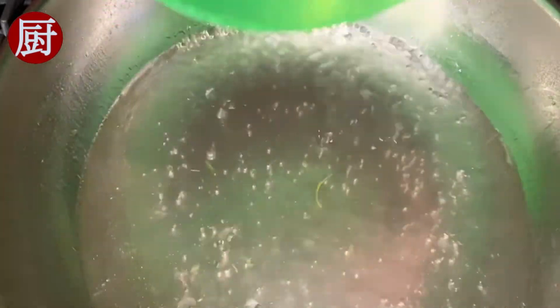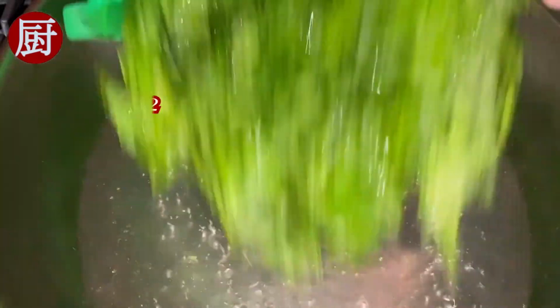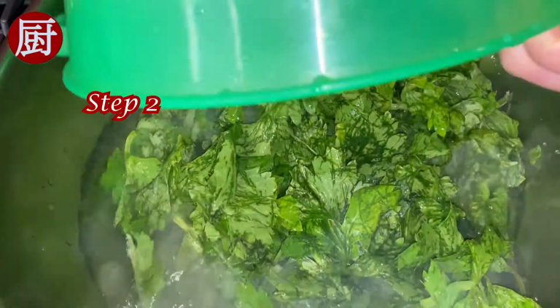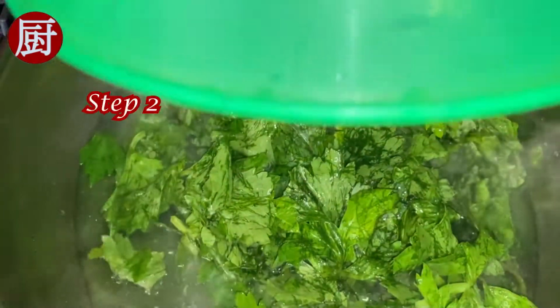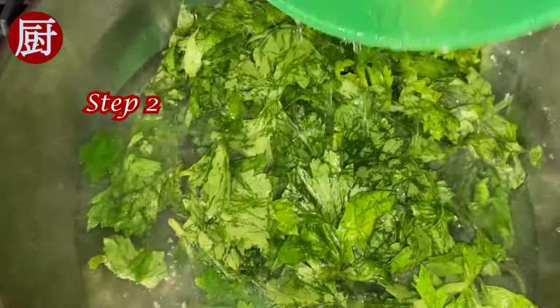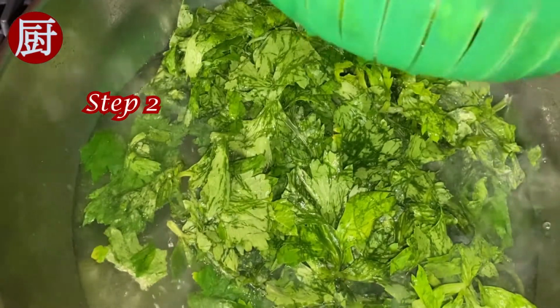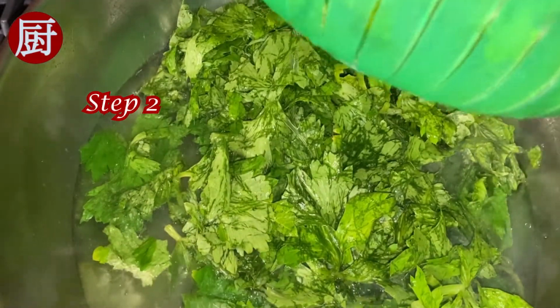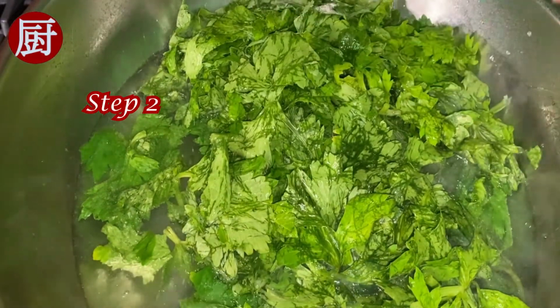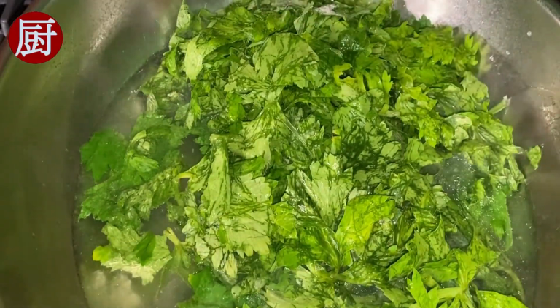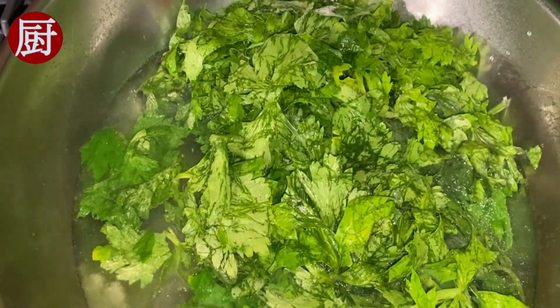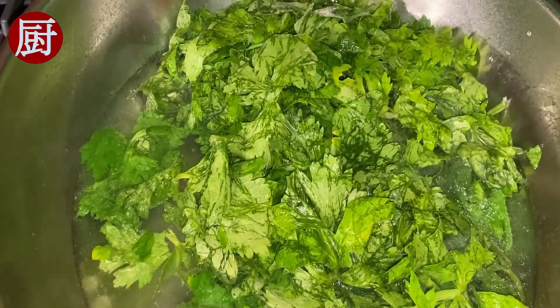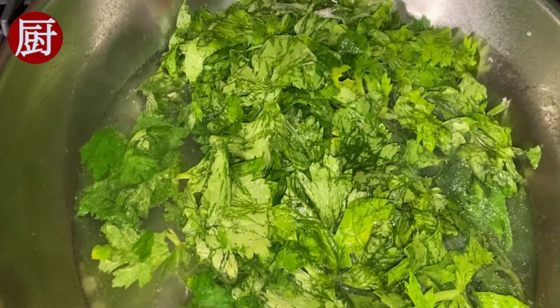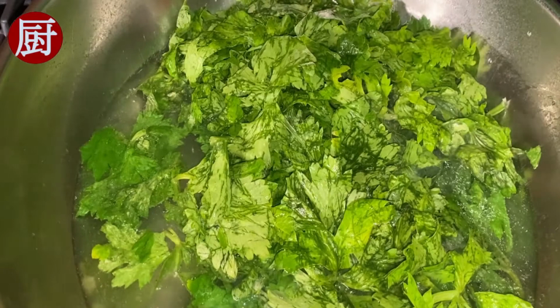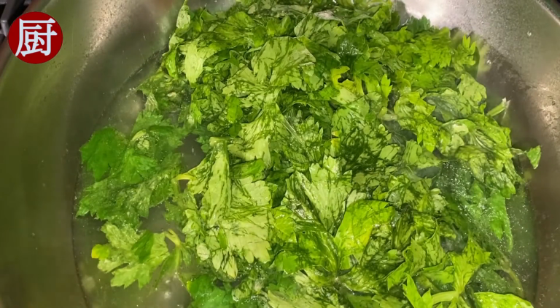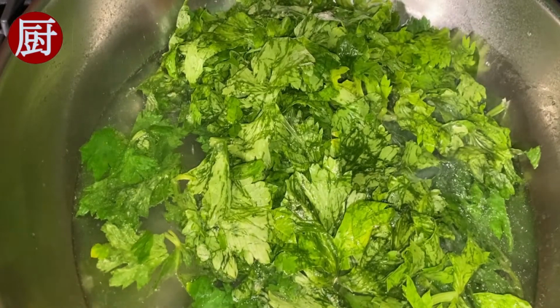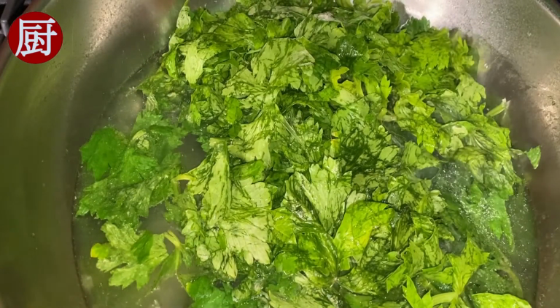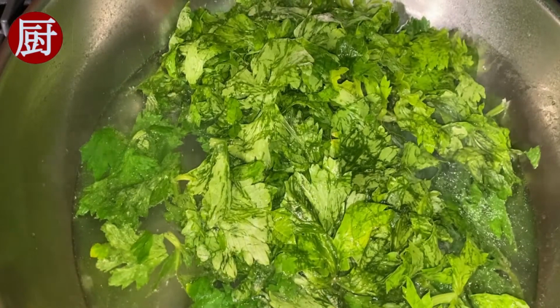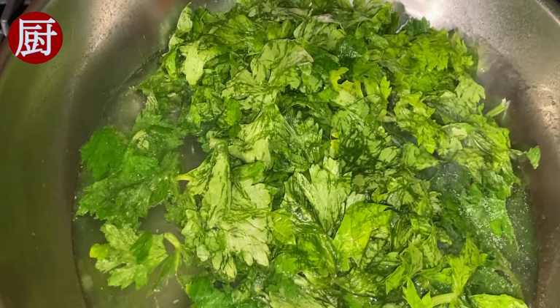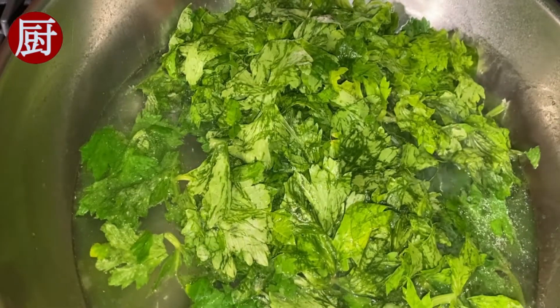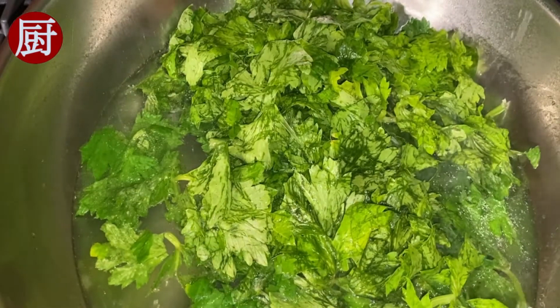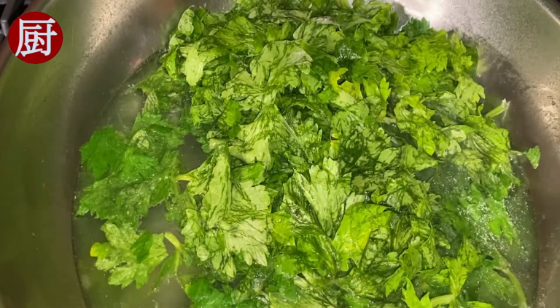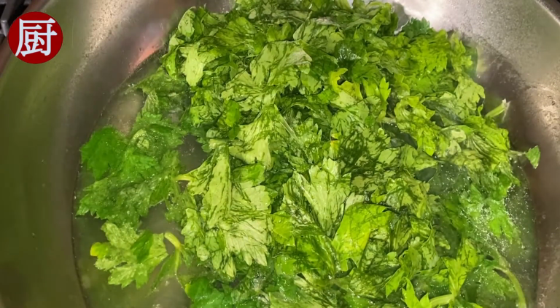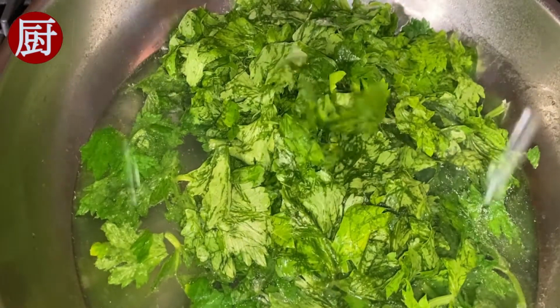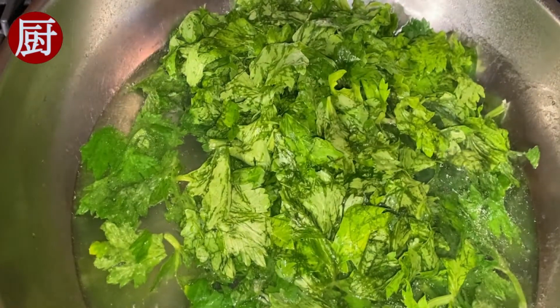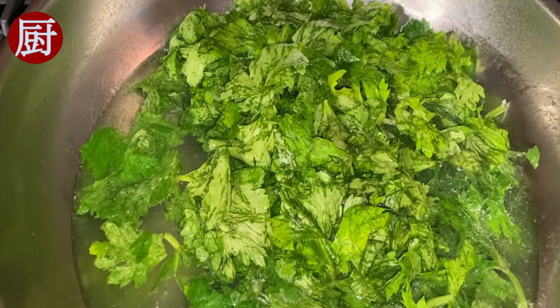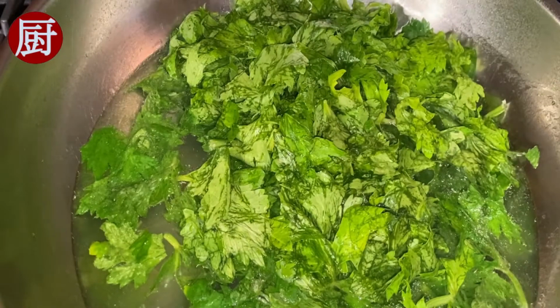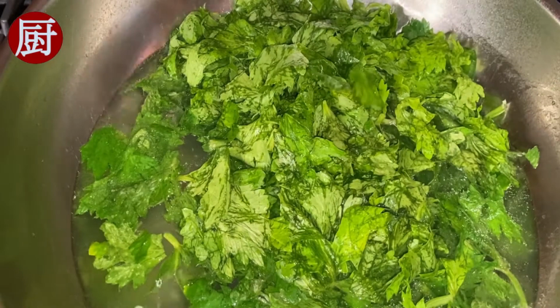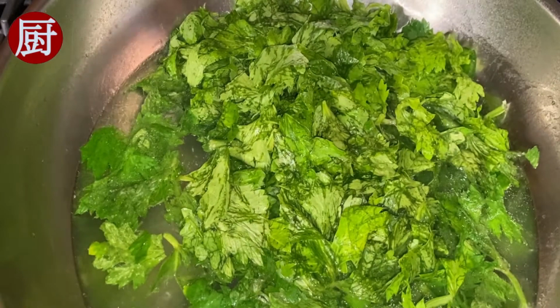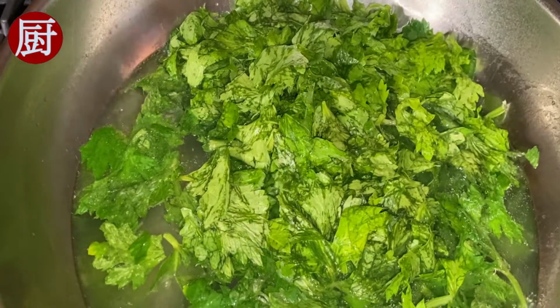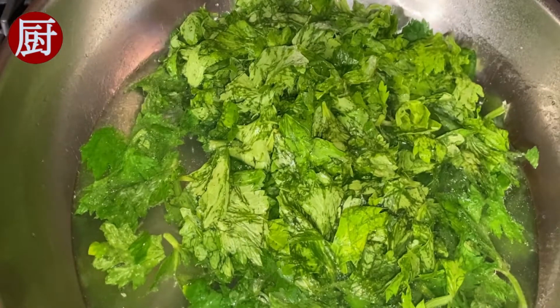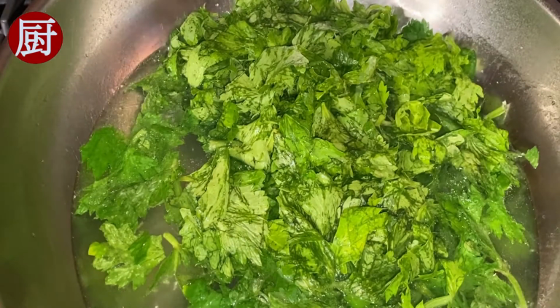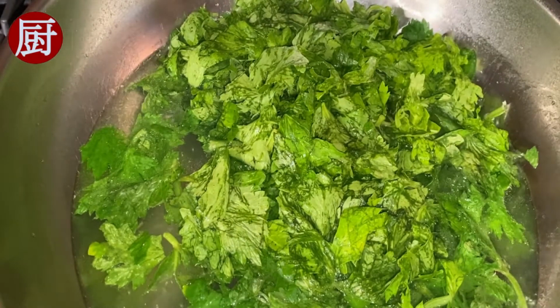Step 2: blanch the leaves in boiling water. Add a teaspoon of cooking oil to preserve the color. This only takes about 1-2 minutes.